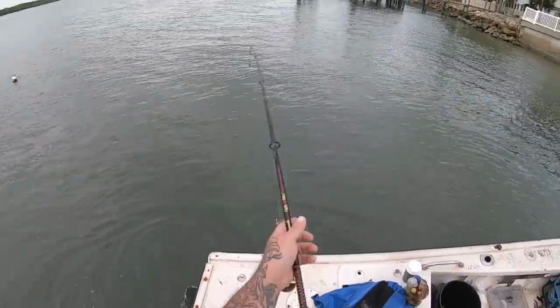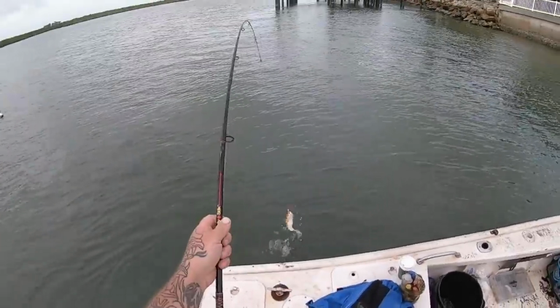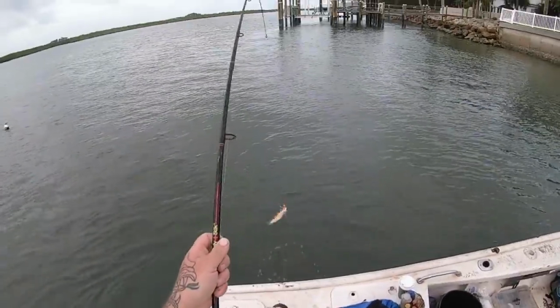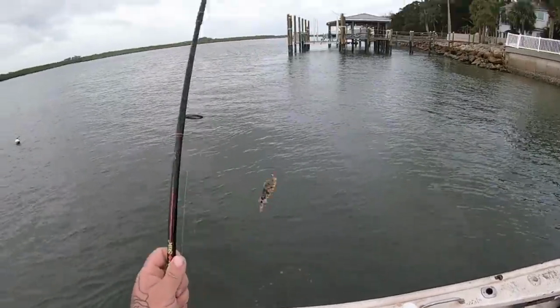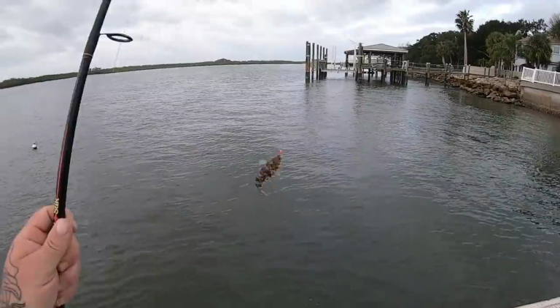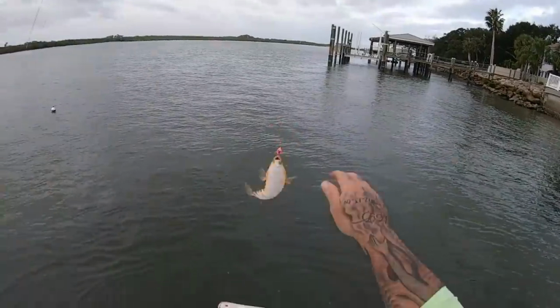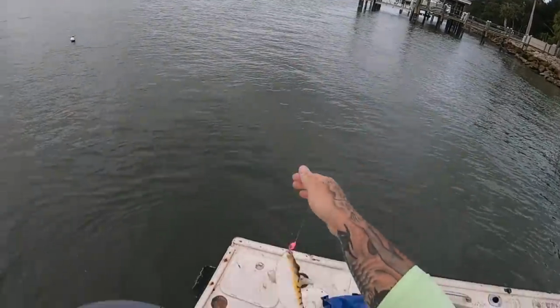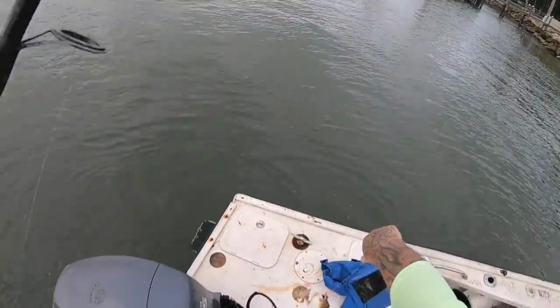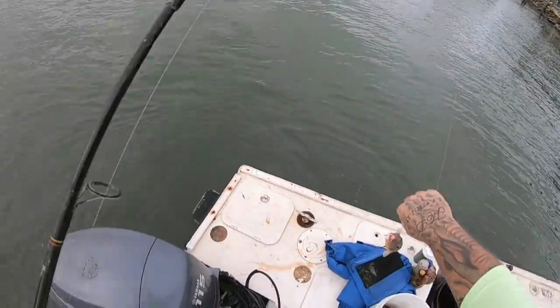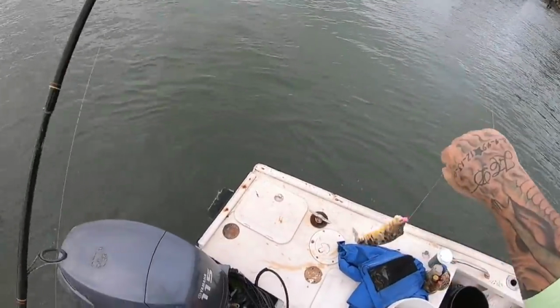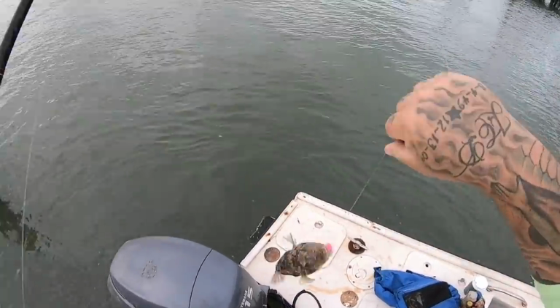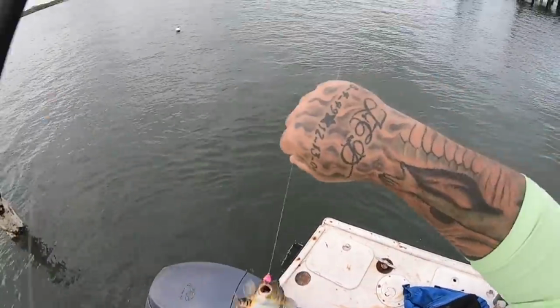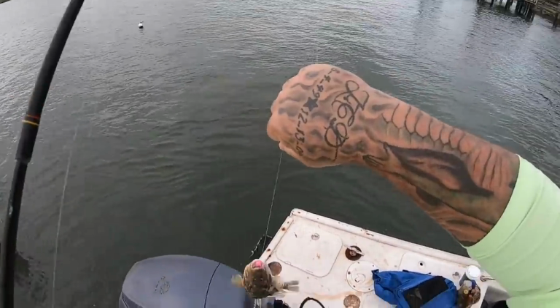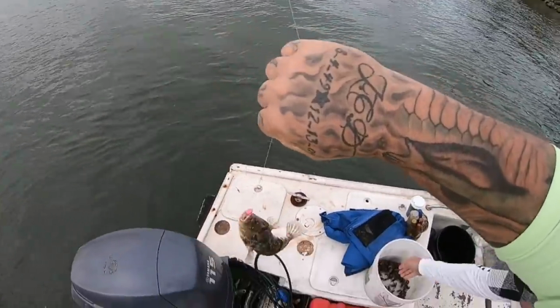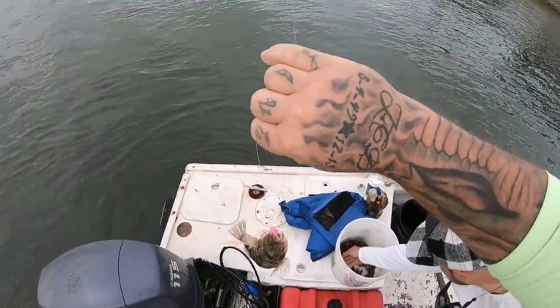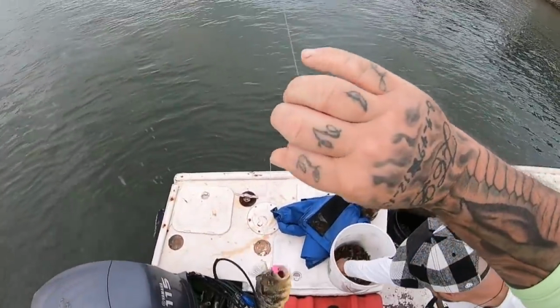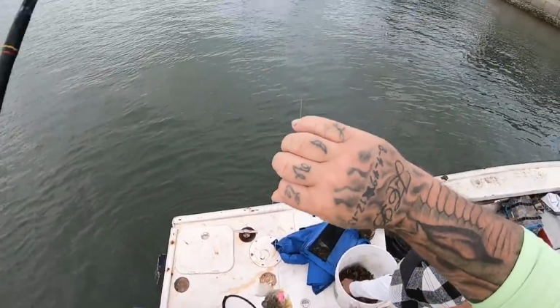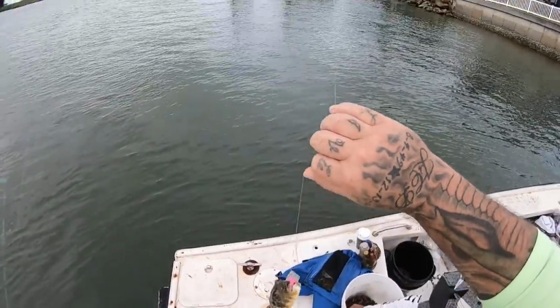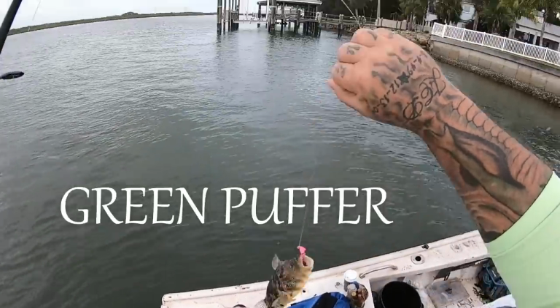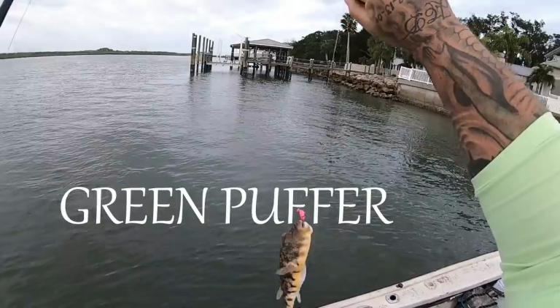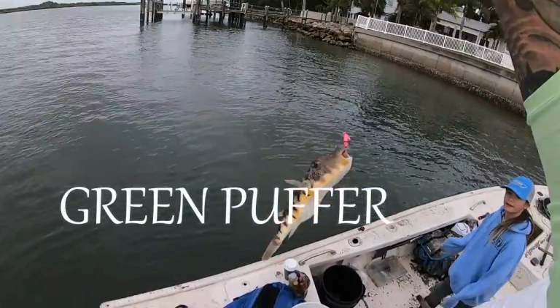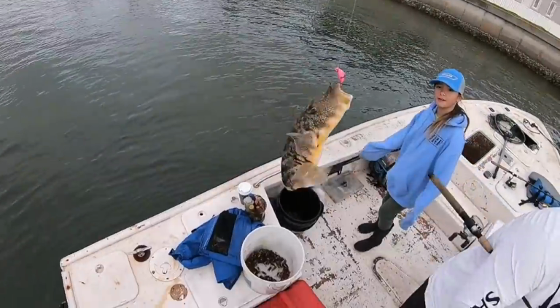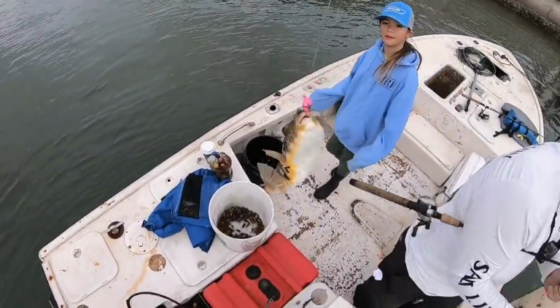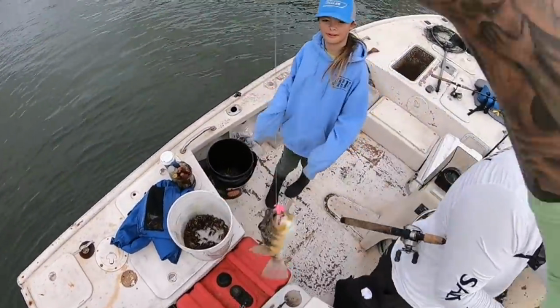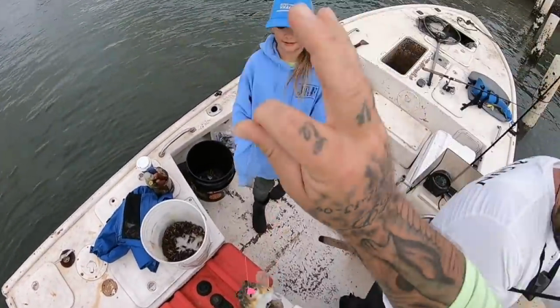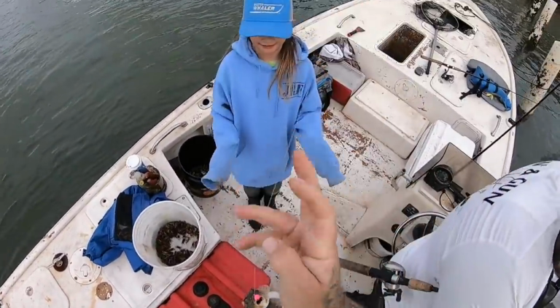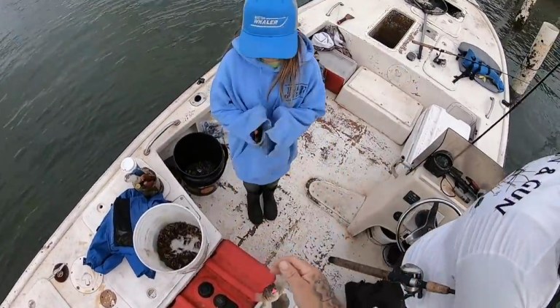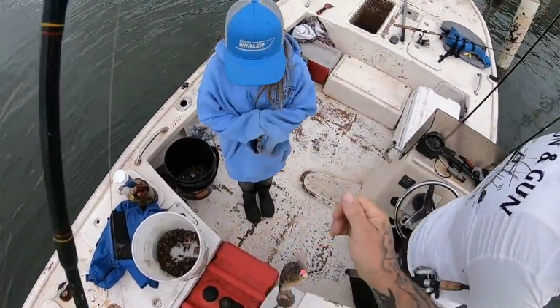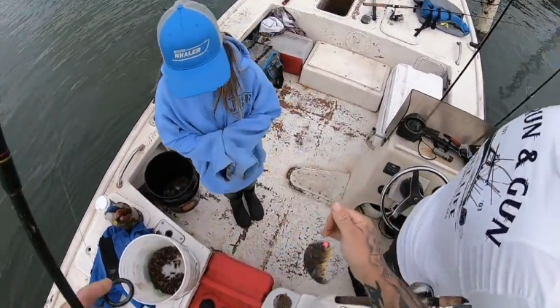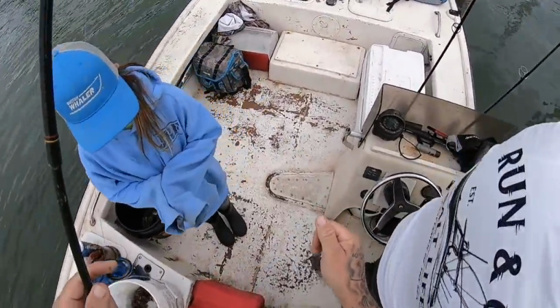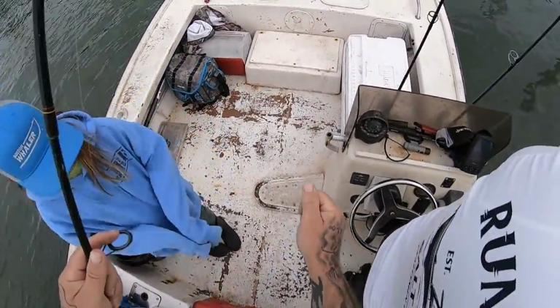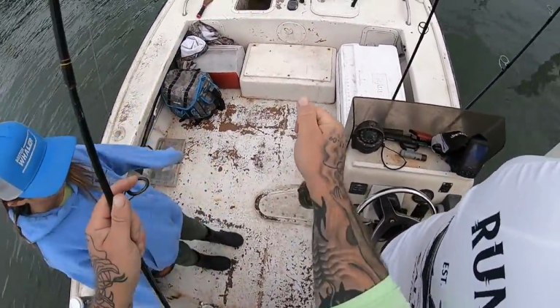All right guys, we got a green puffer. These are actually a very delicious fish and this one is going home. Big old green puffer!